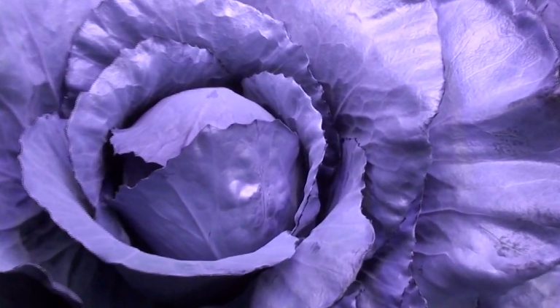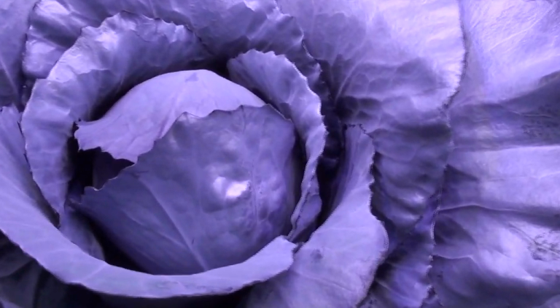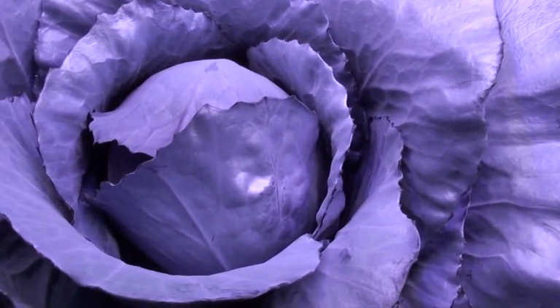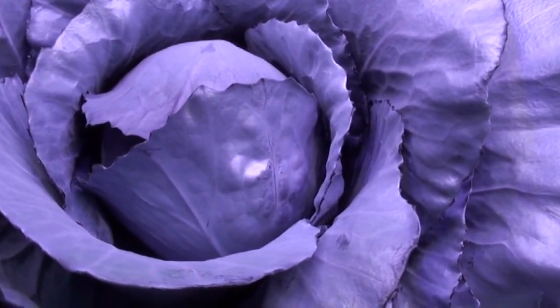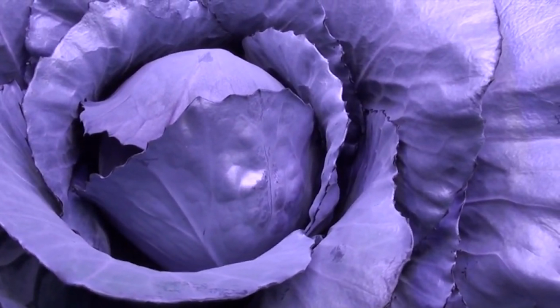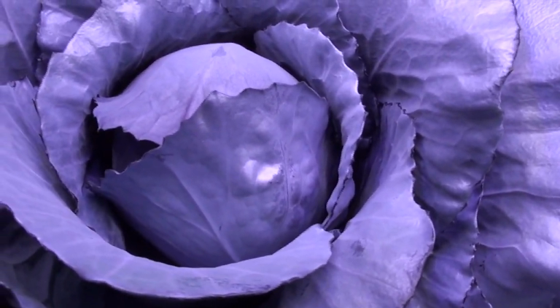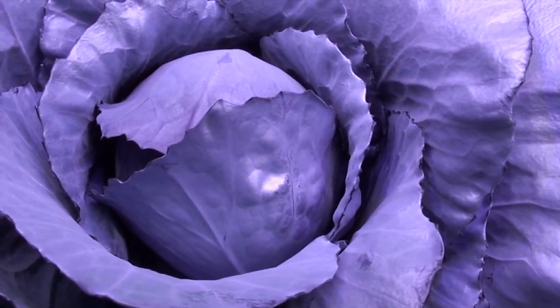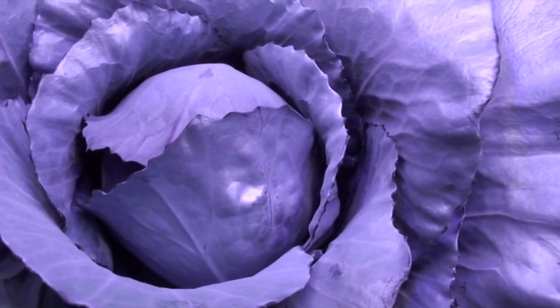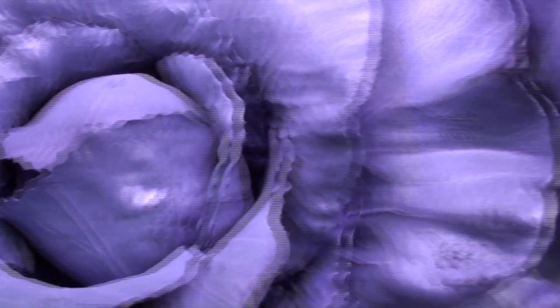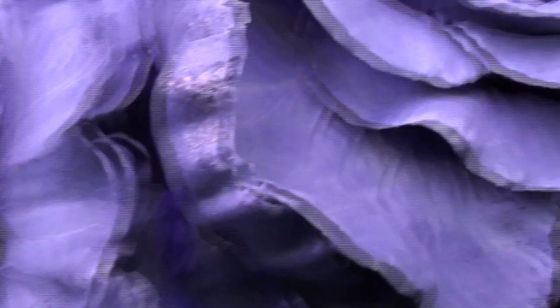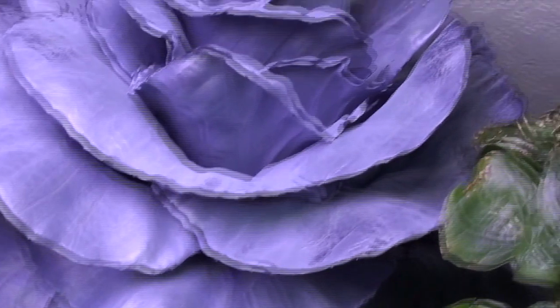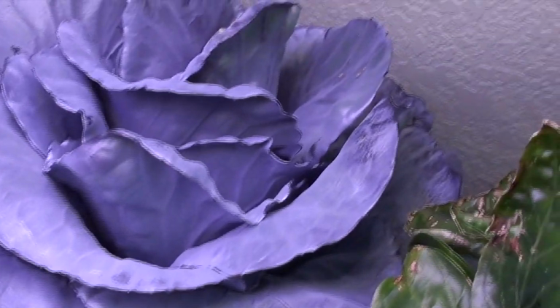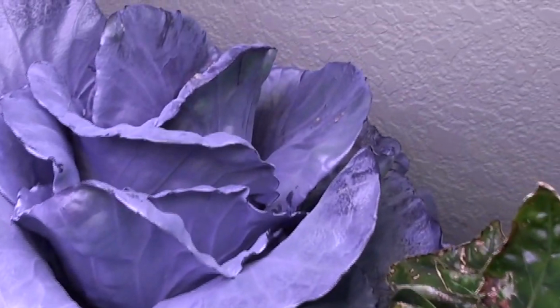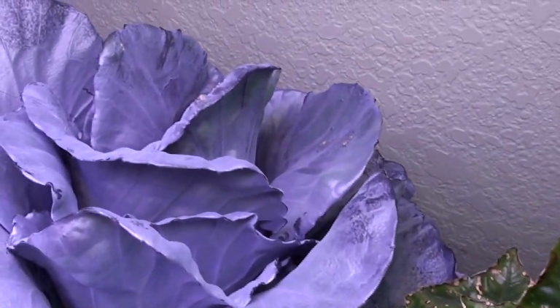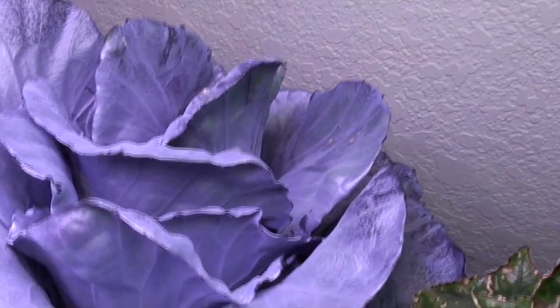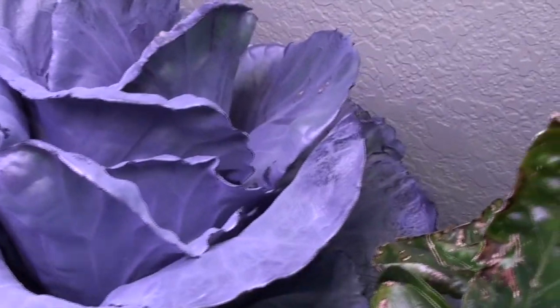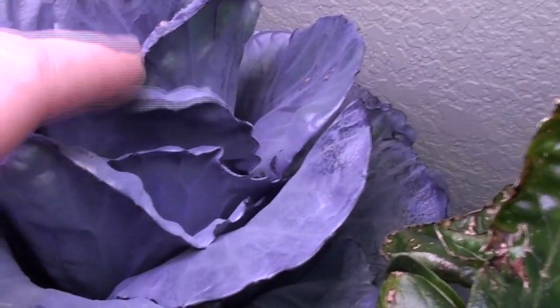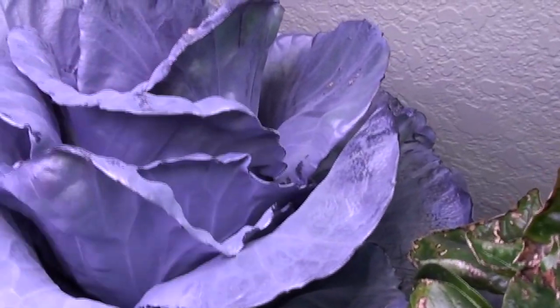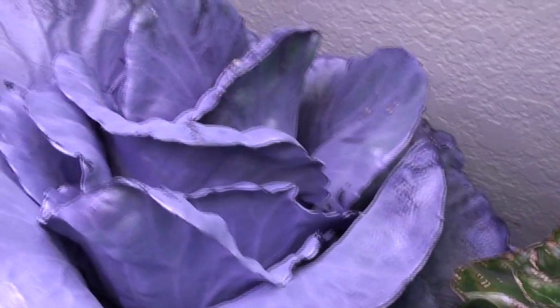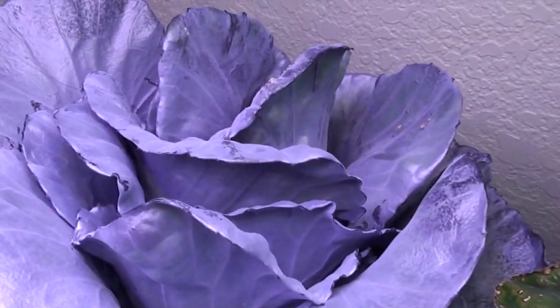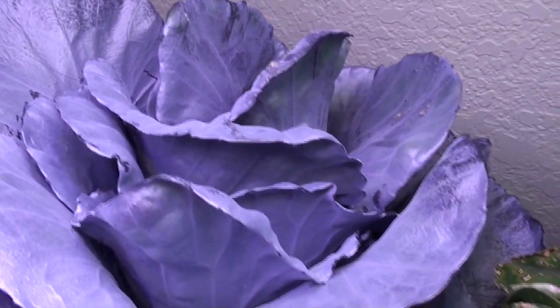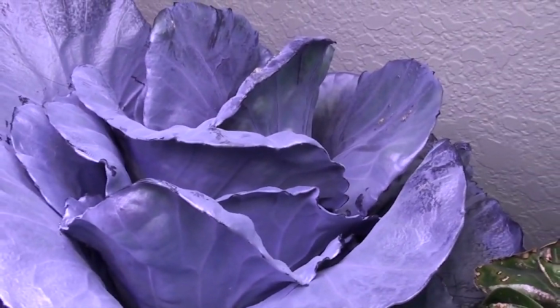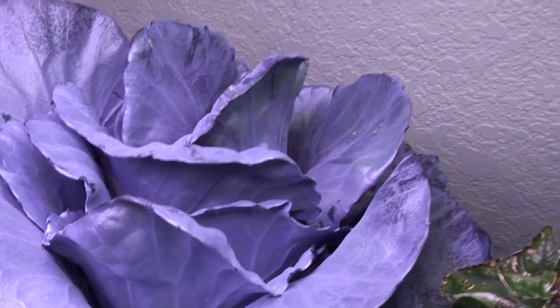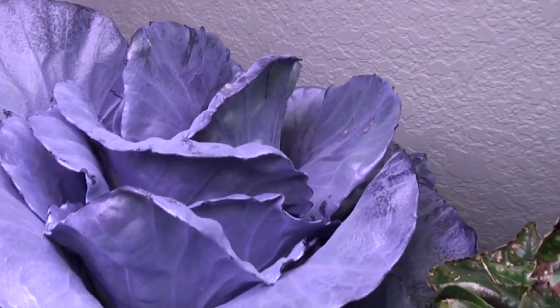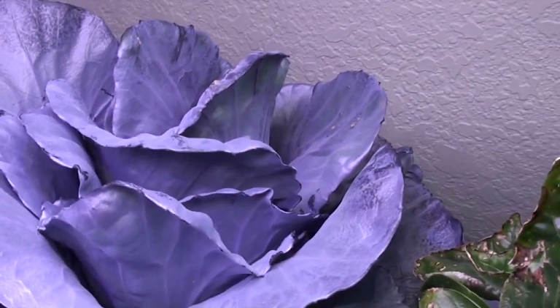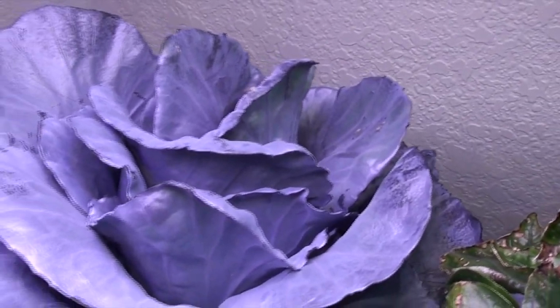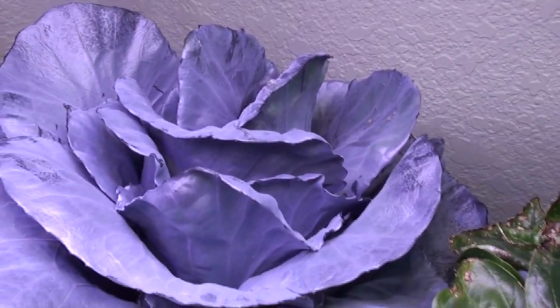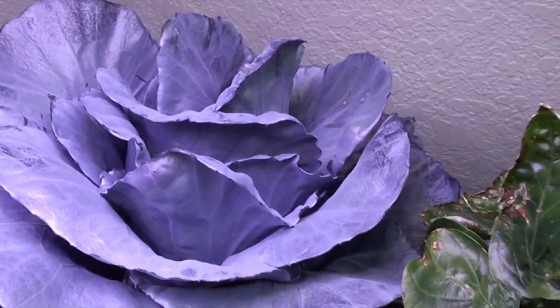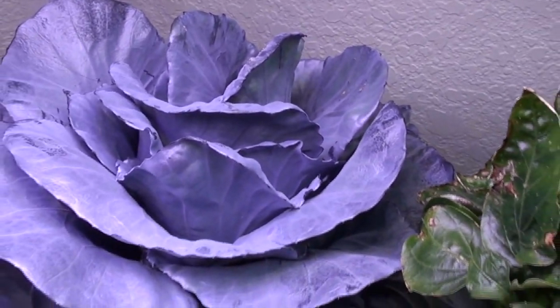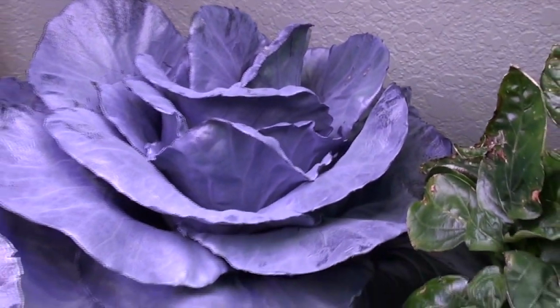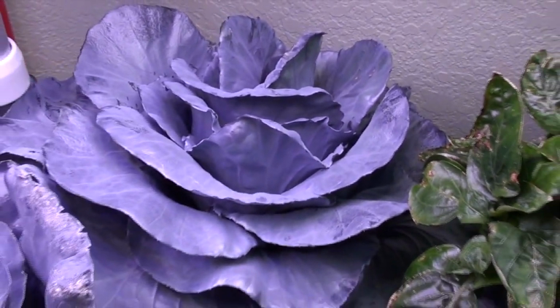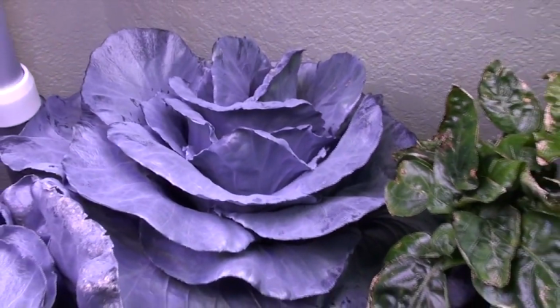So, cabbage - always looking awesome, or at least this one. This one still hasn't sealed up, so I wonder if it's the inner leaves that will start the sealing process, and these are just some extra outer leaves. I don't know, I guess we'll find out.